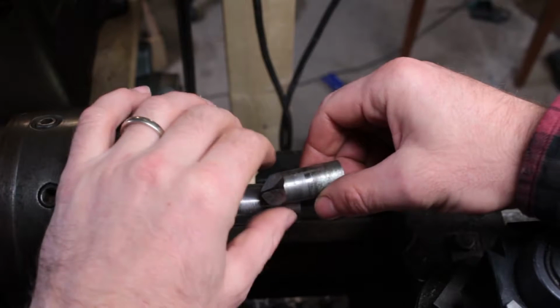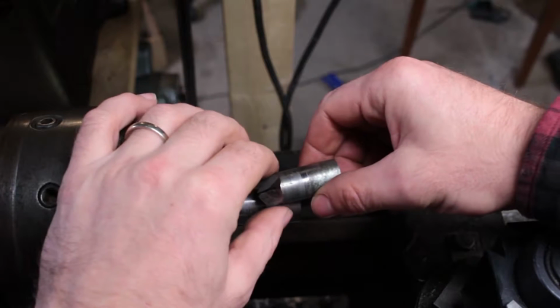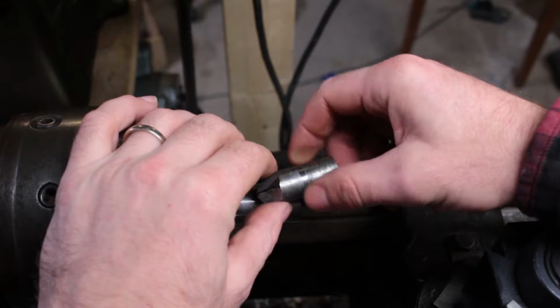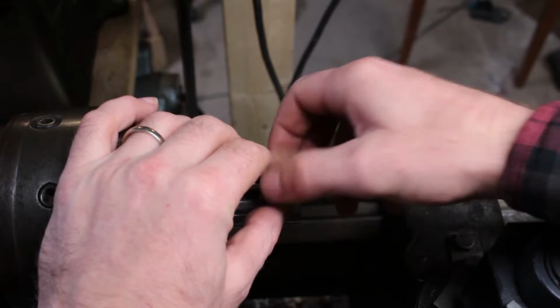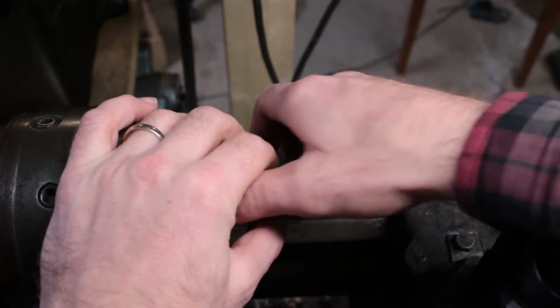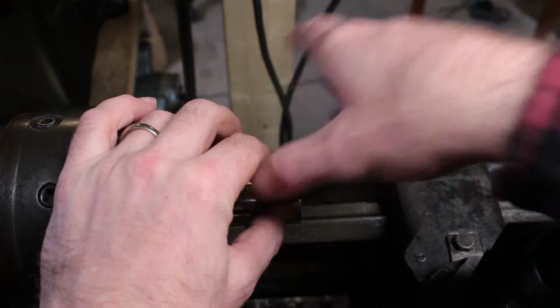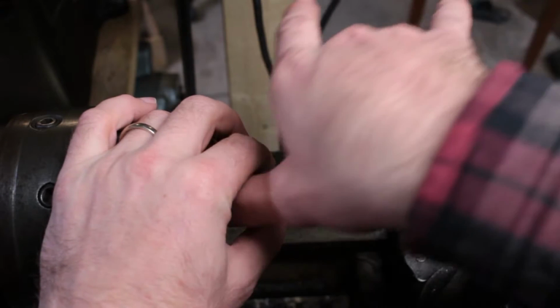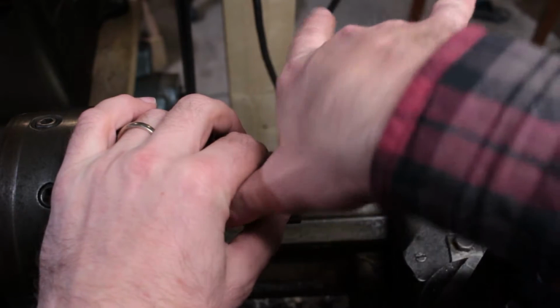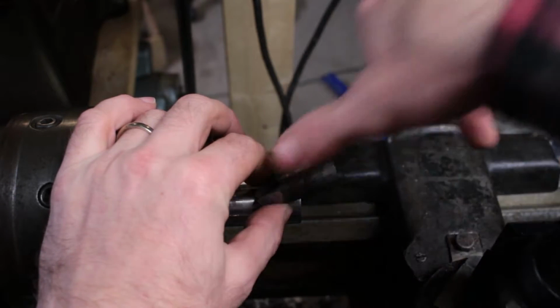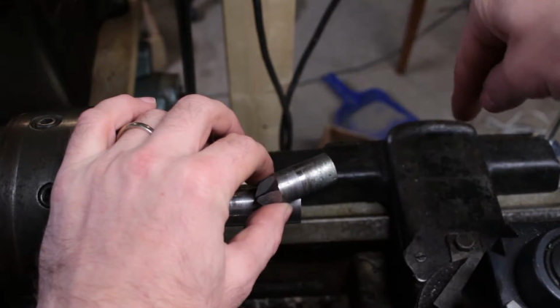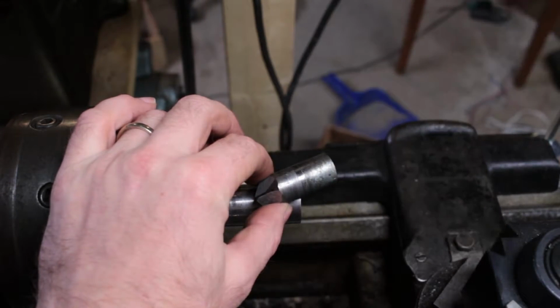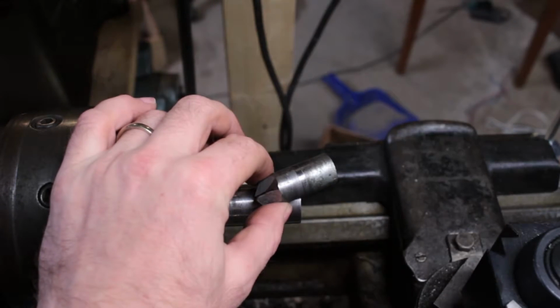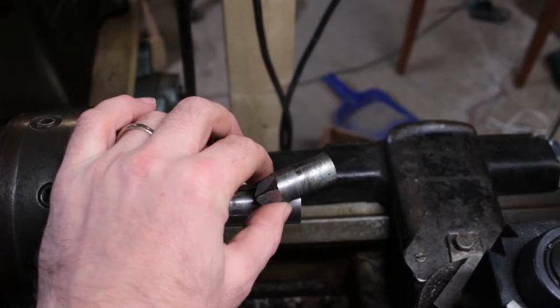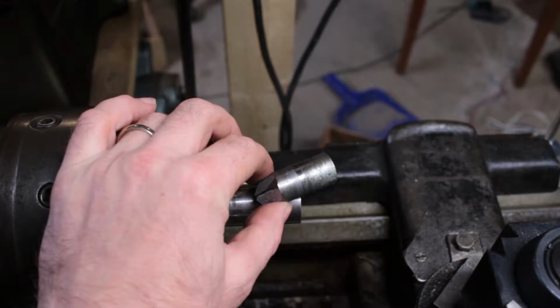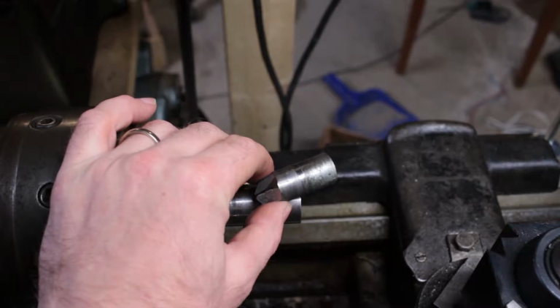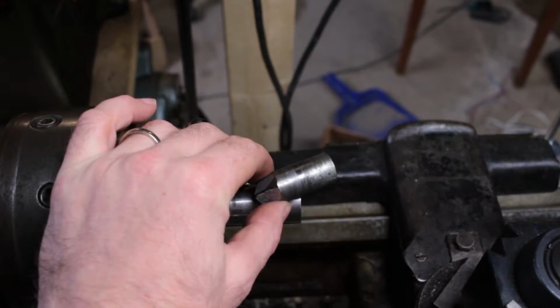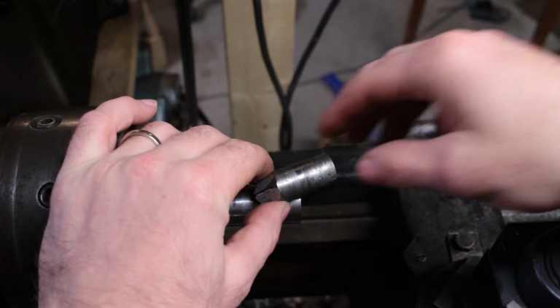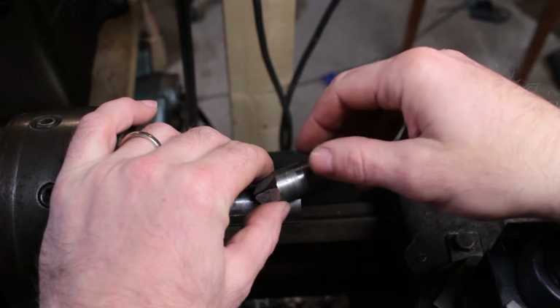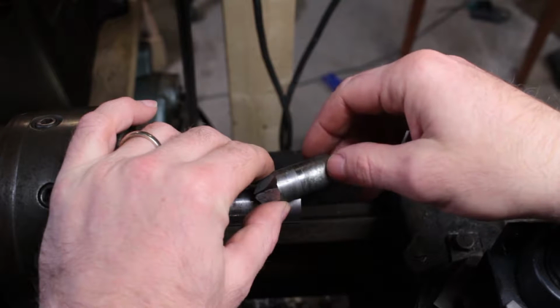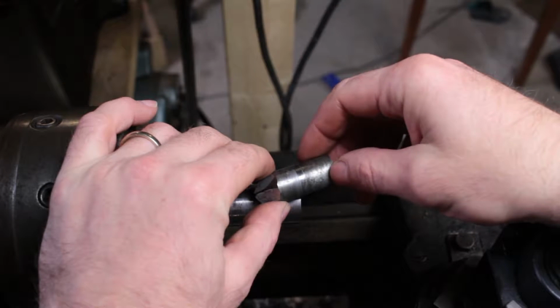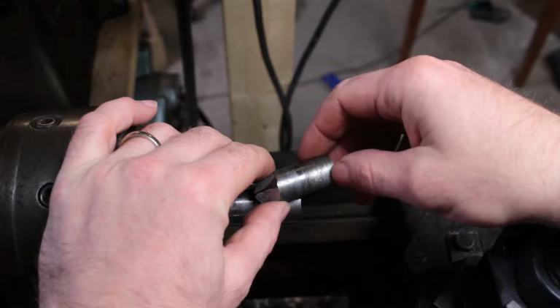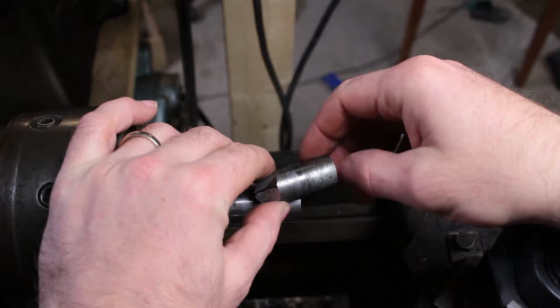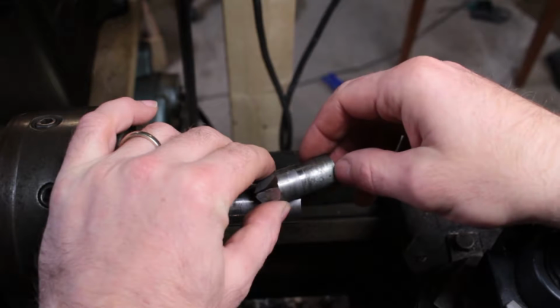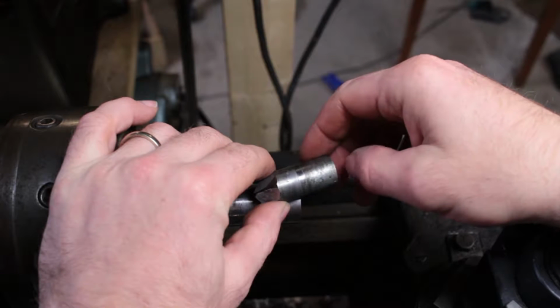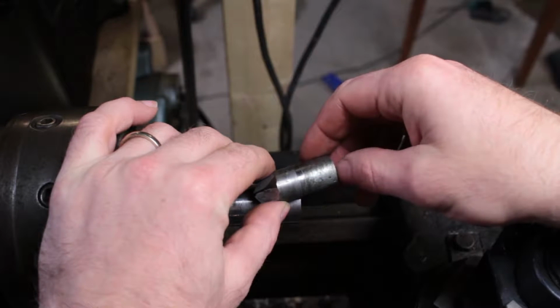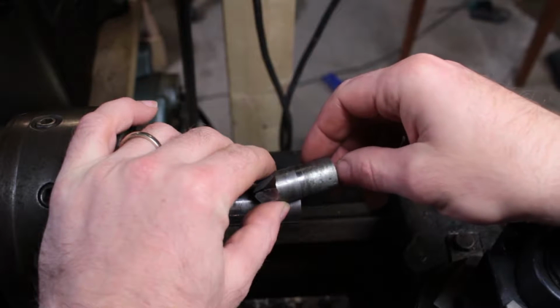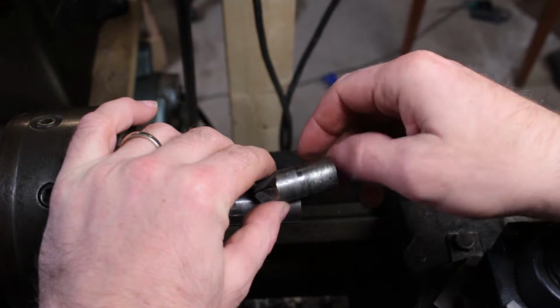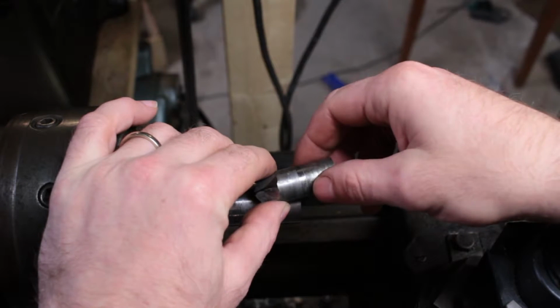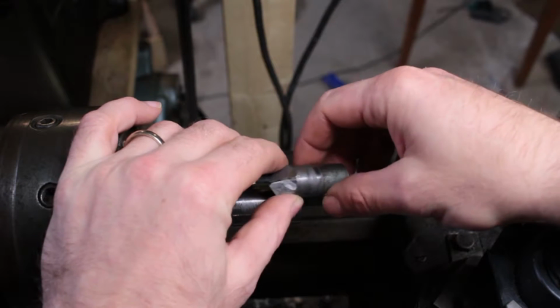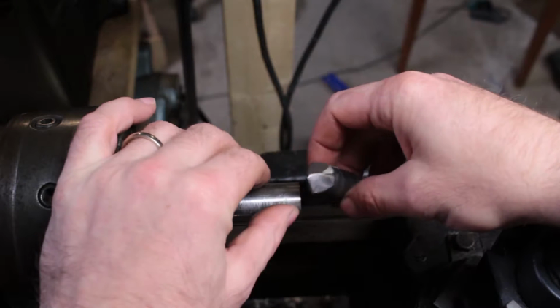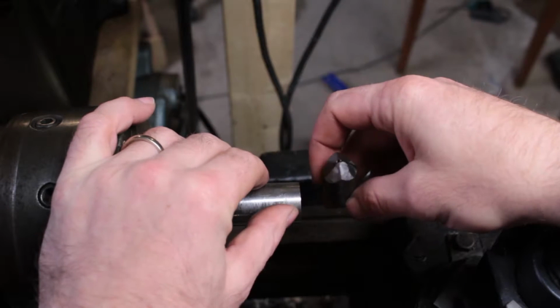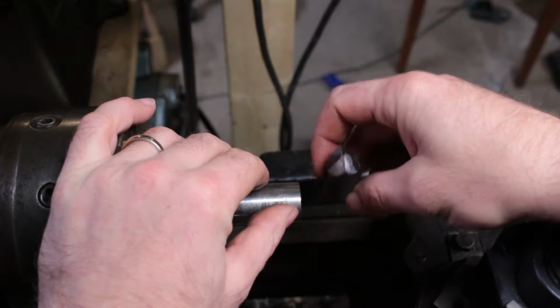The problem is it took a long time to get this section stripped and tied on and wrapped, and it was just a little bit slow and tedious, particularly for the shorter pieces.